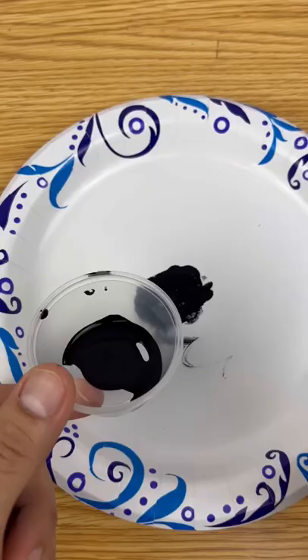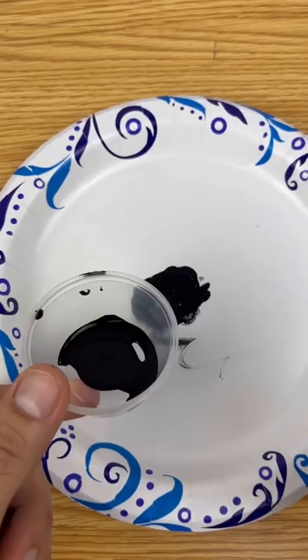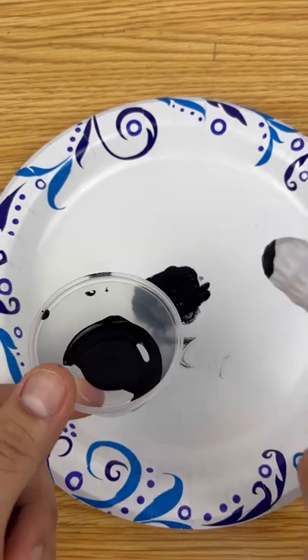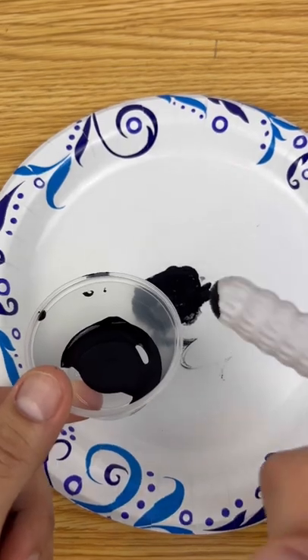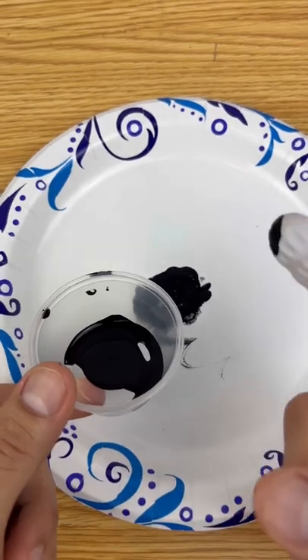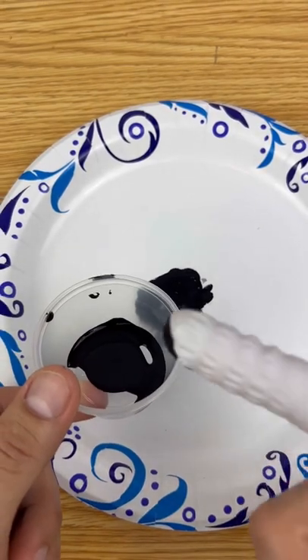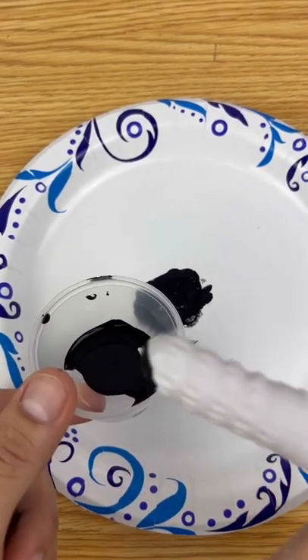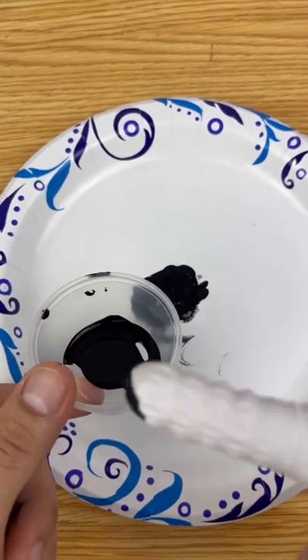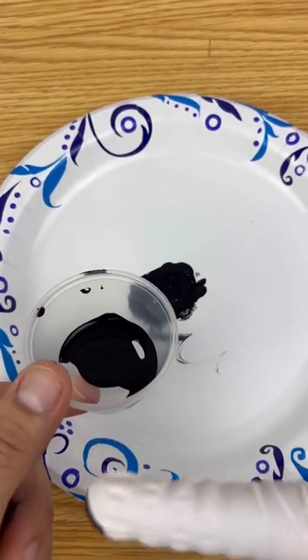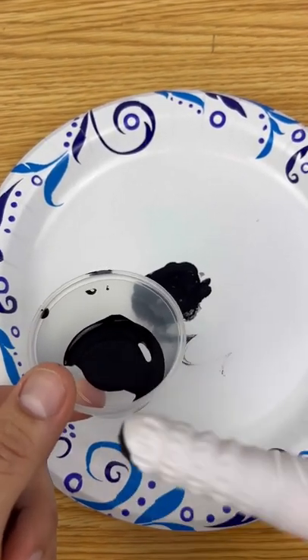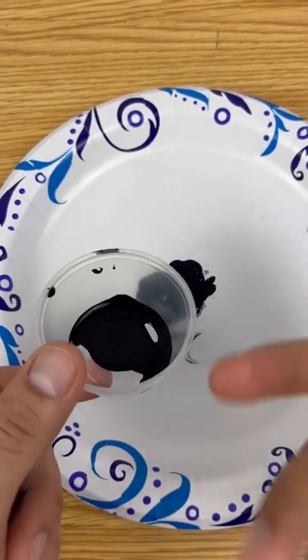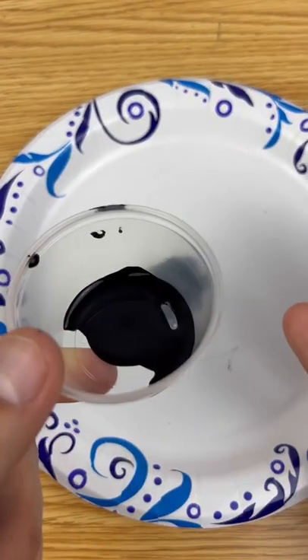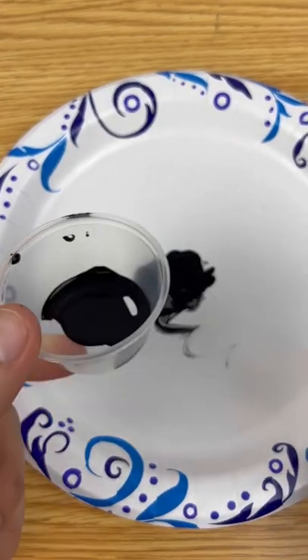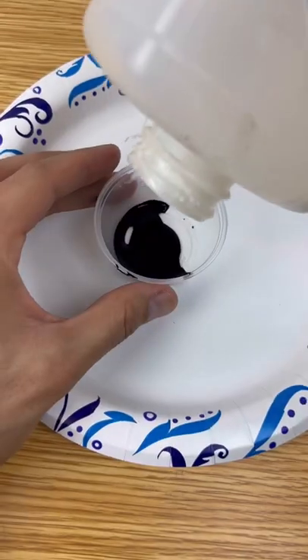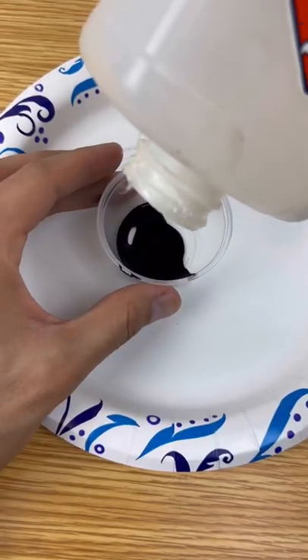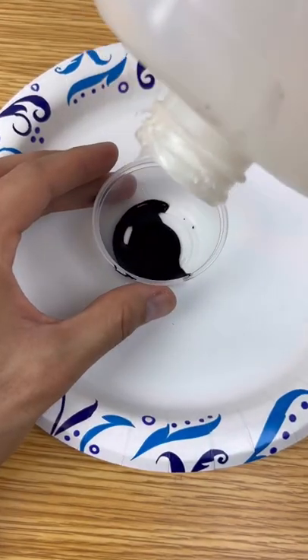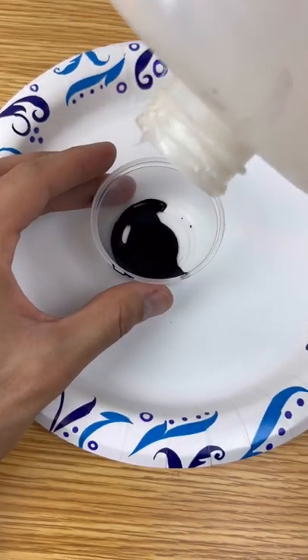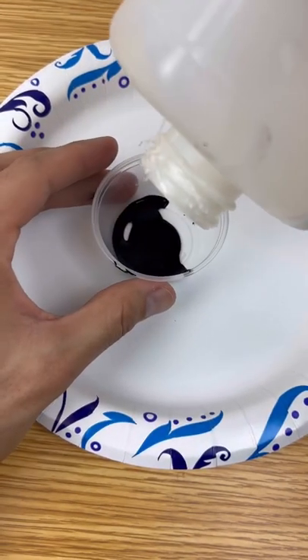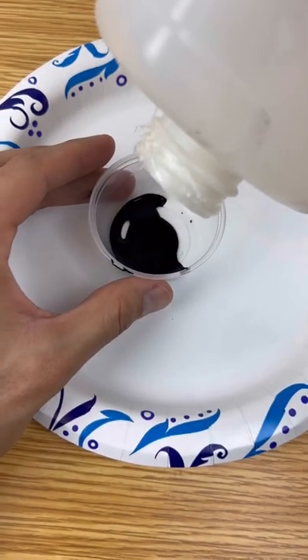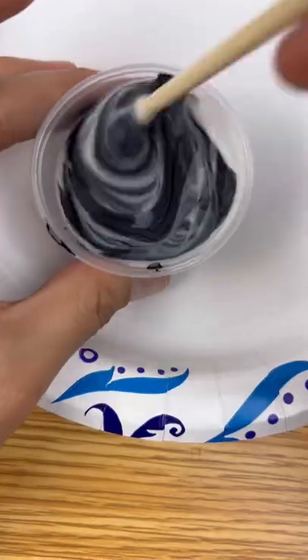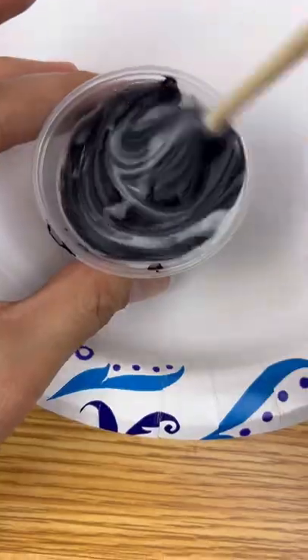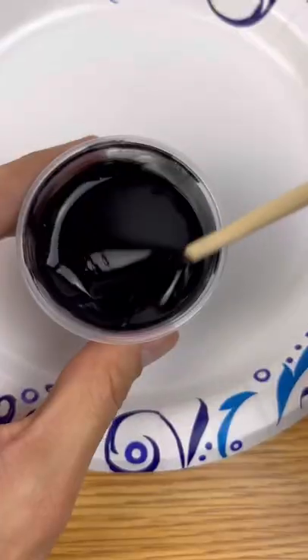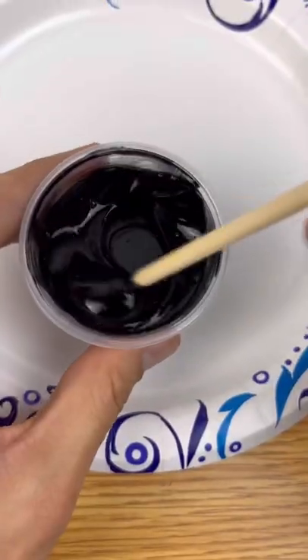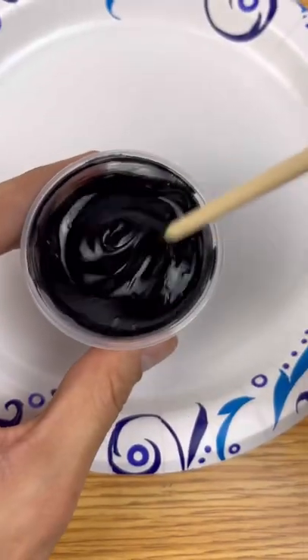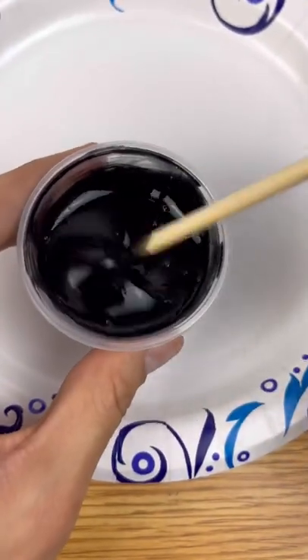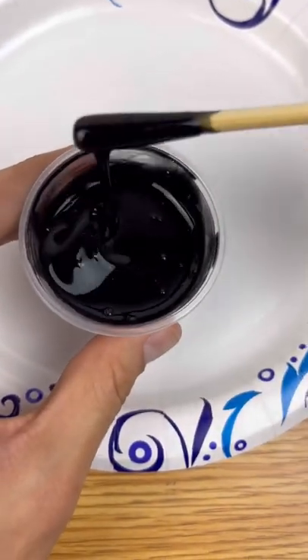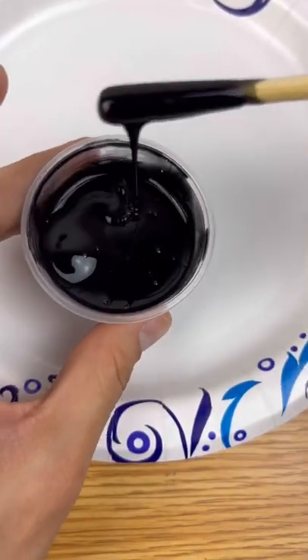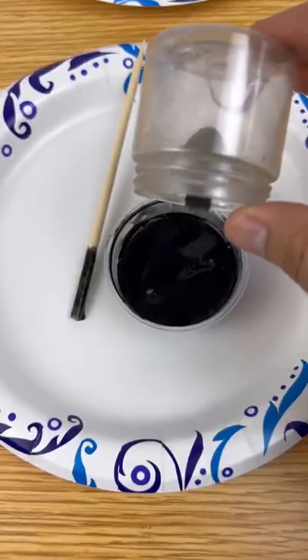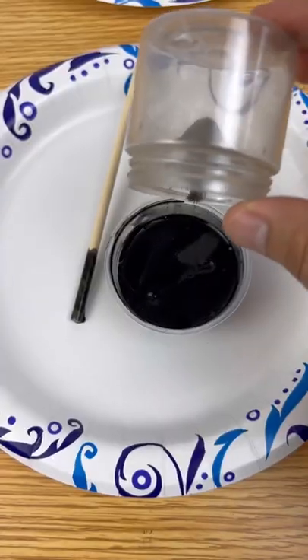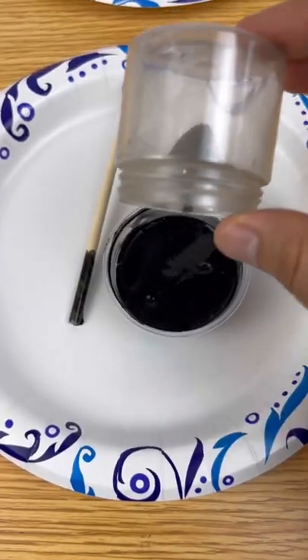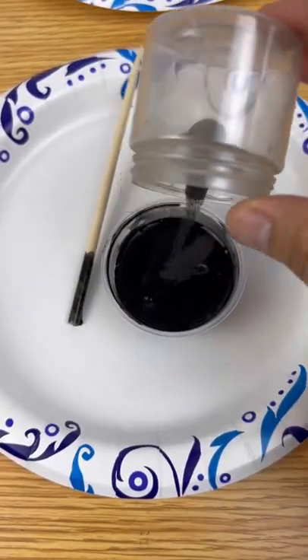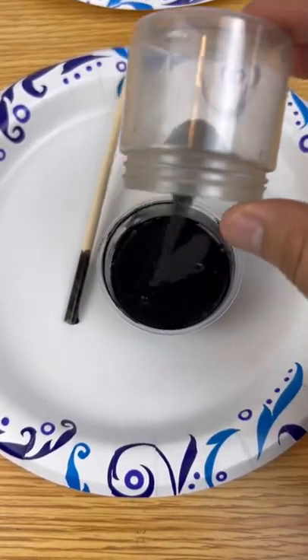Once it dries up it does lose its shininess and it does look pretty dark. Now we'll add some white glue and see what happens — it completely took over the glue.